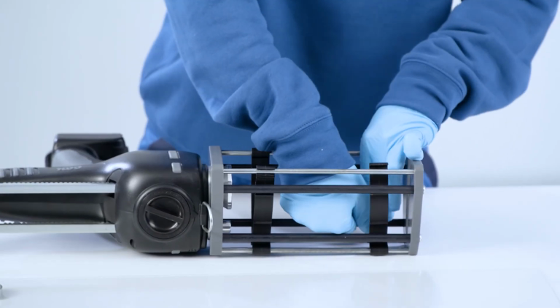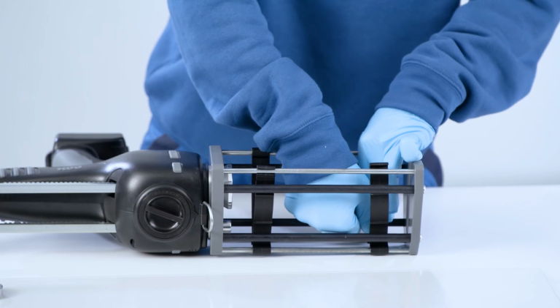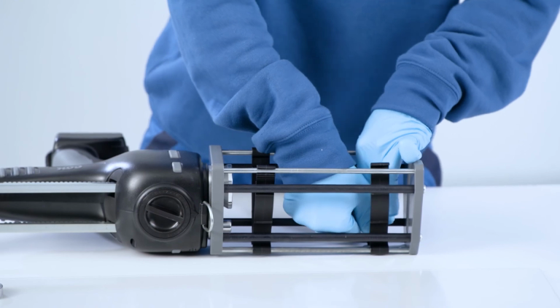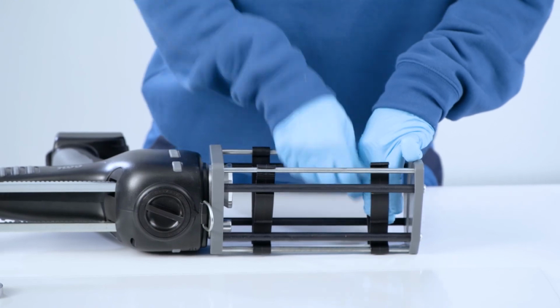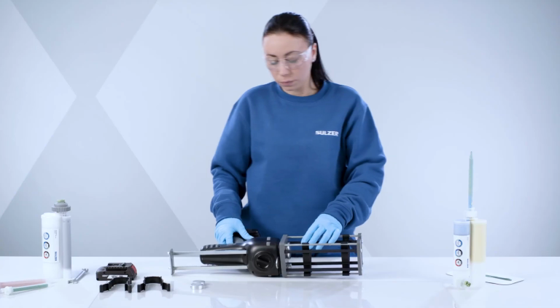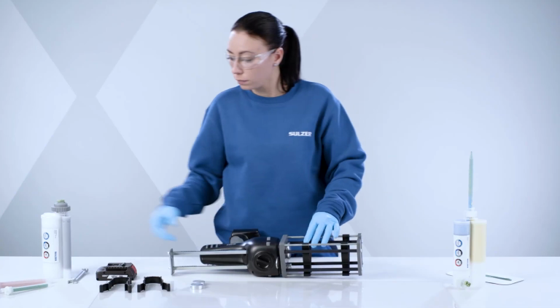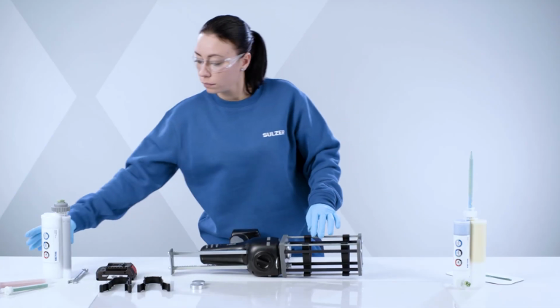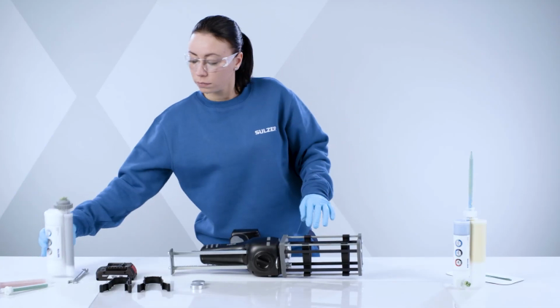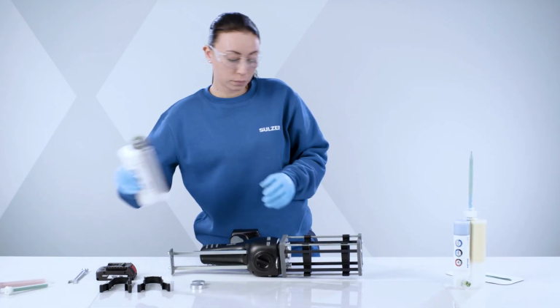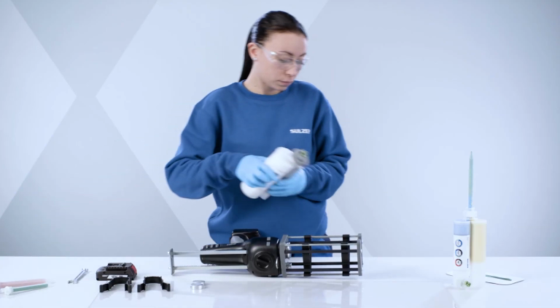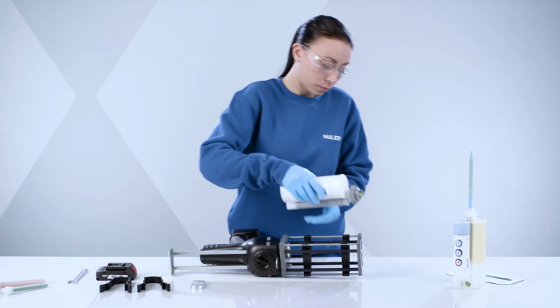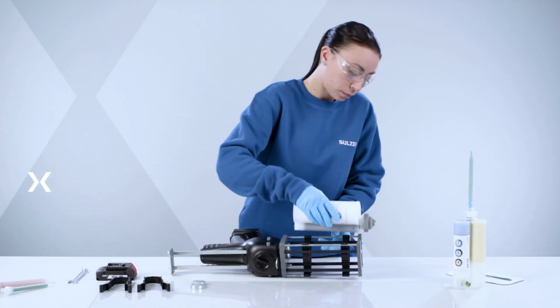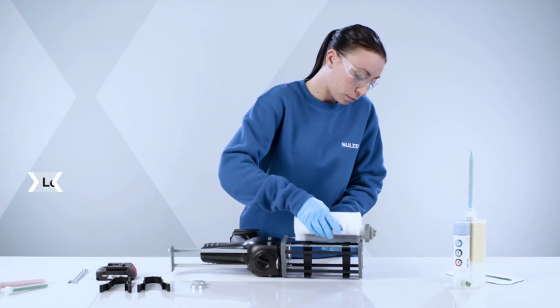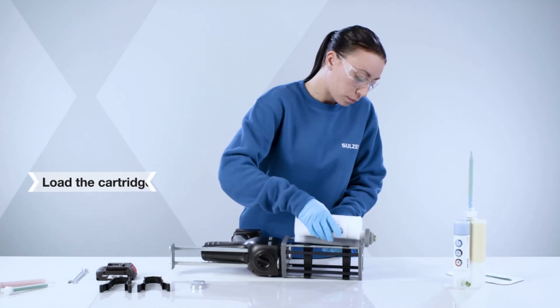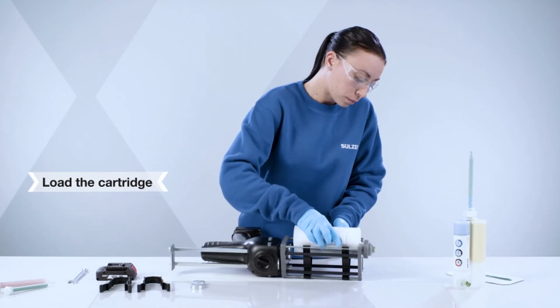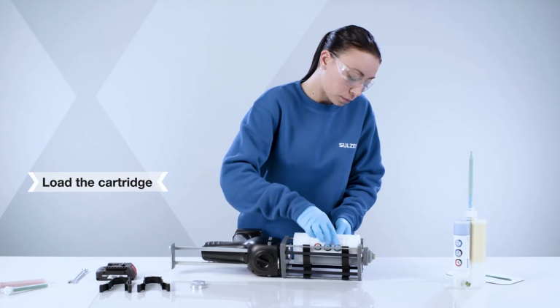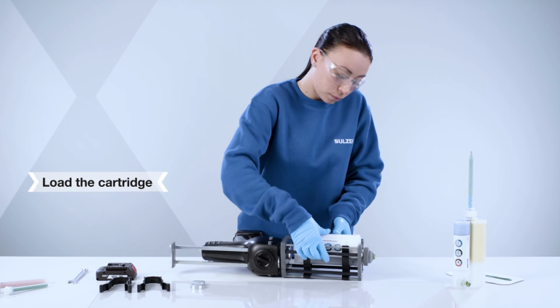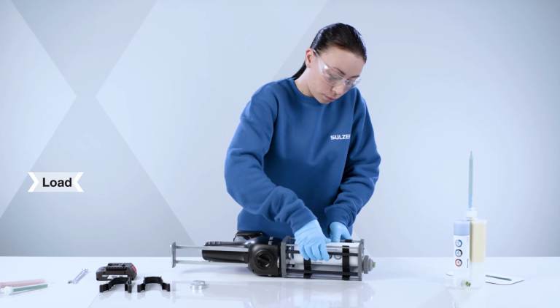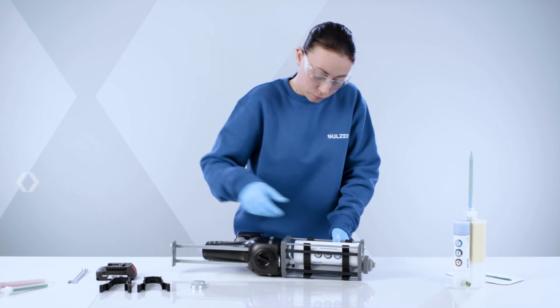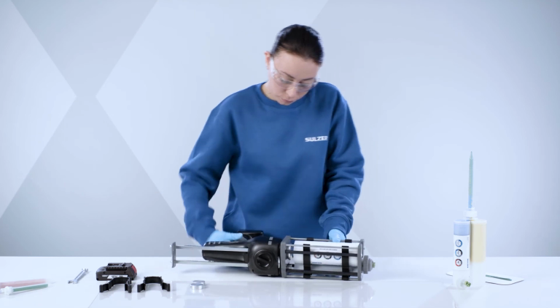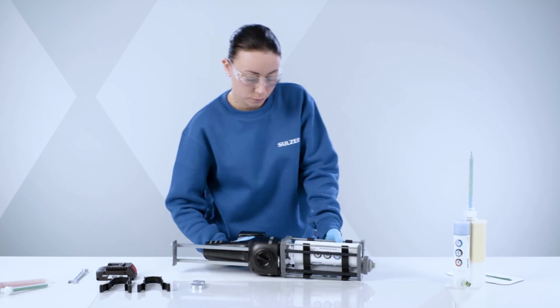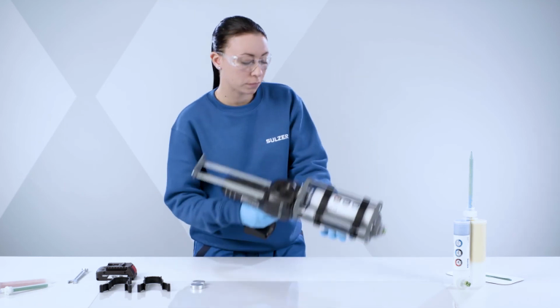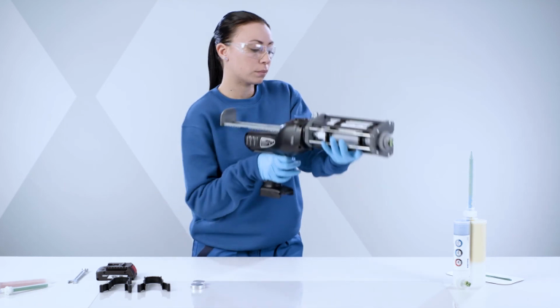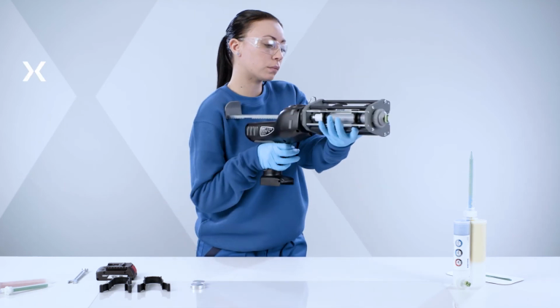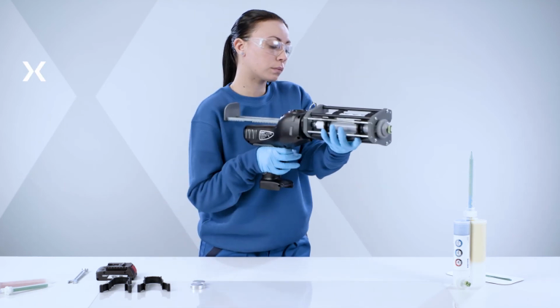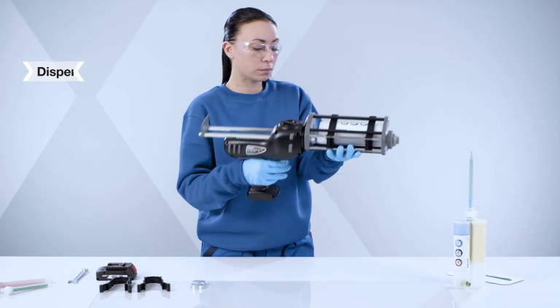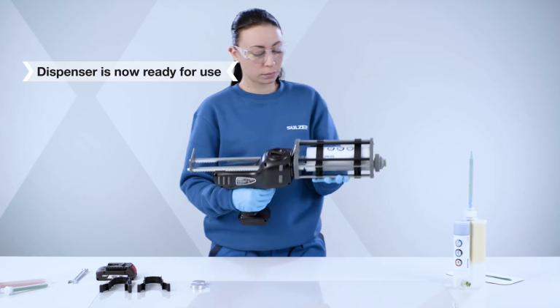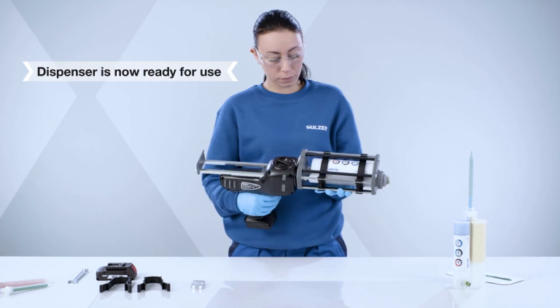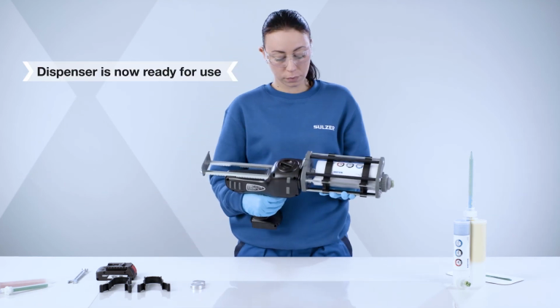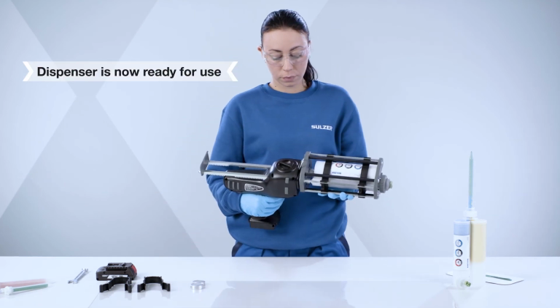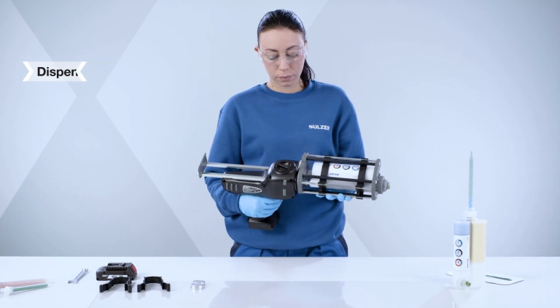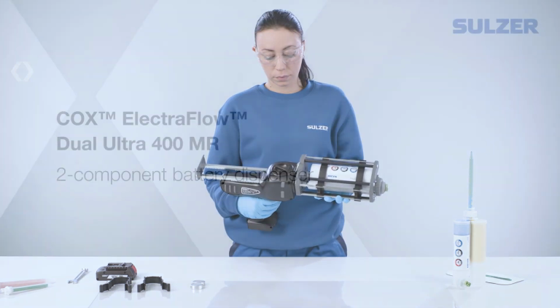Load the cartridge until it clicks into place. The dispenser is now ready for use. Repeat piston leveling and purging of the mixer.